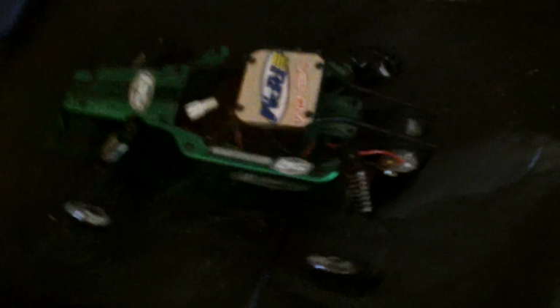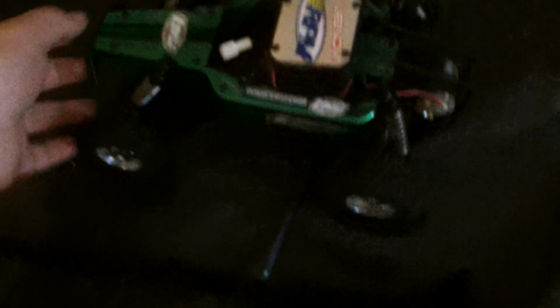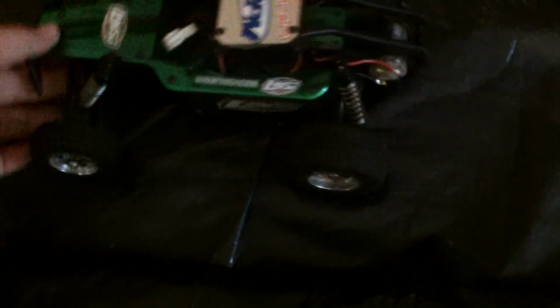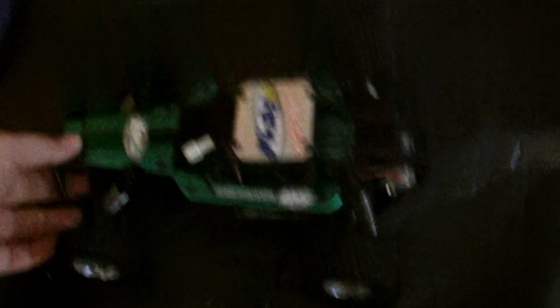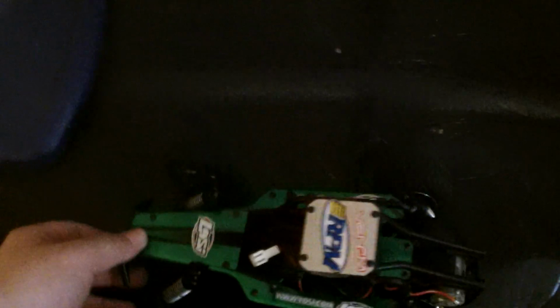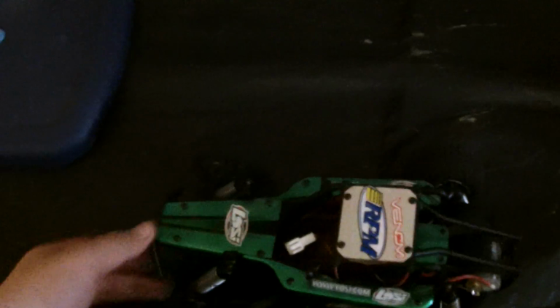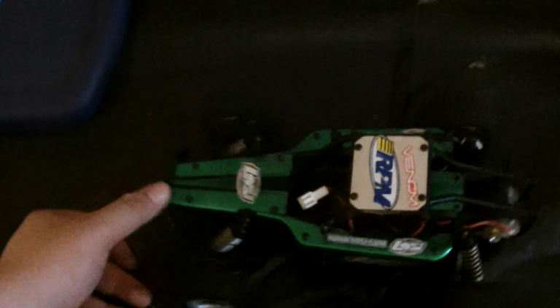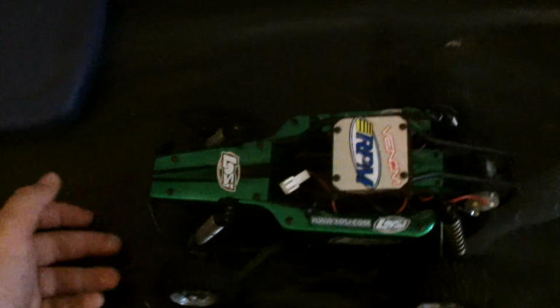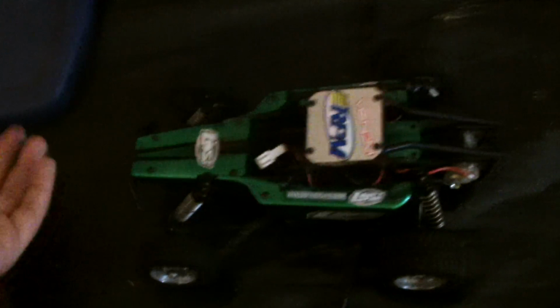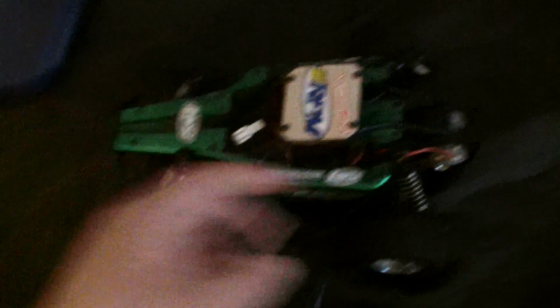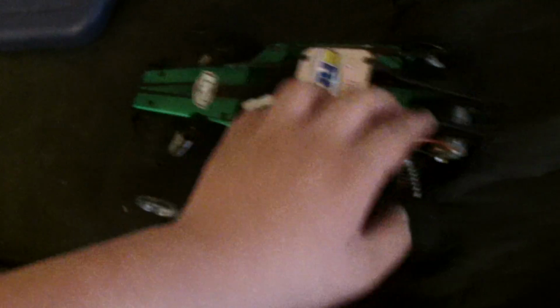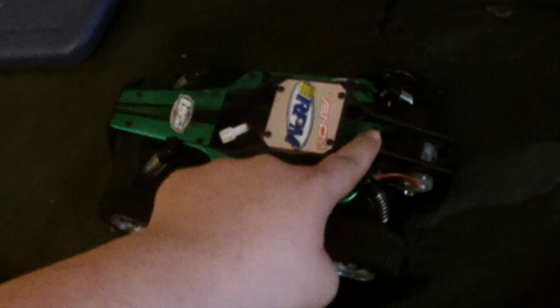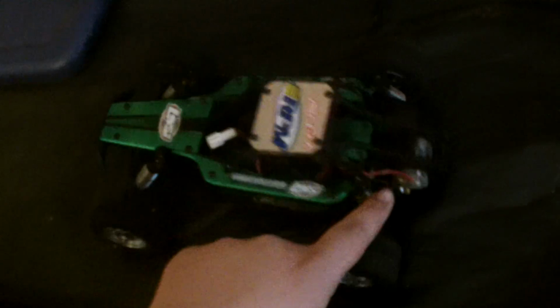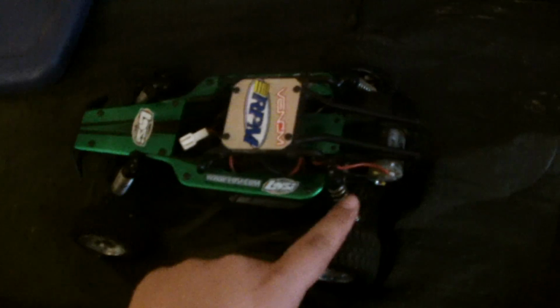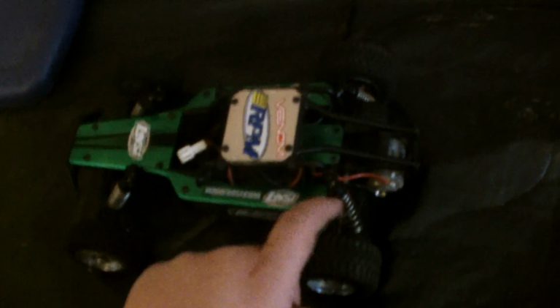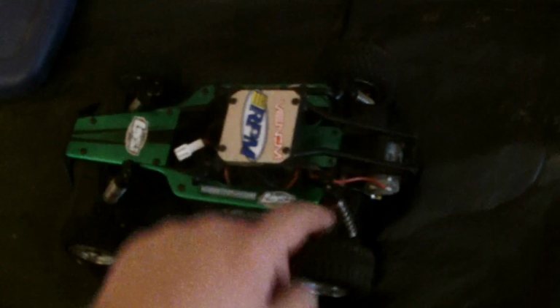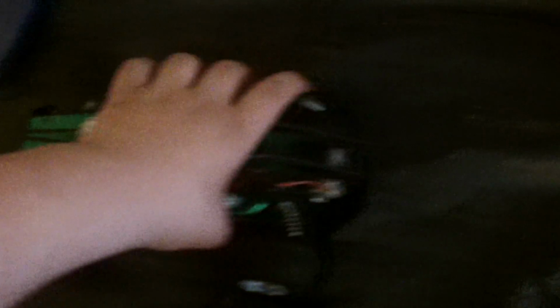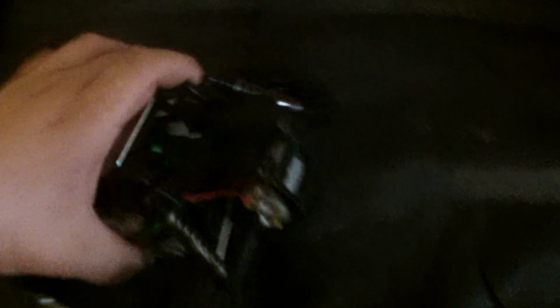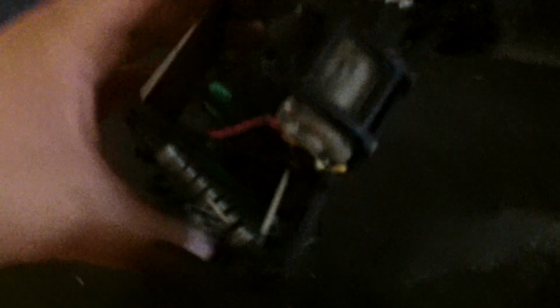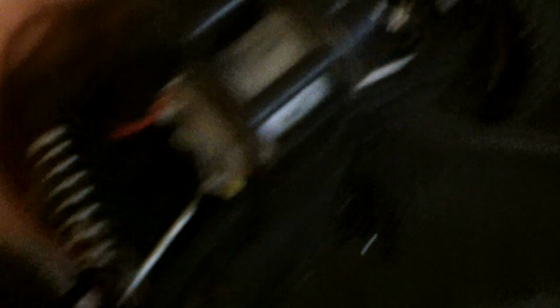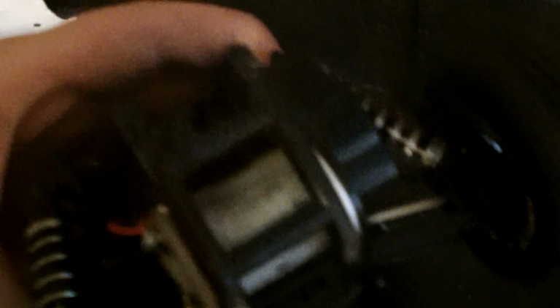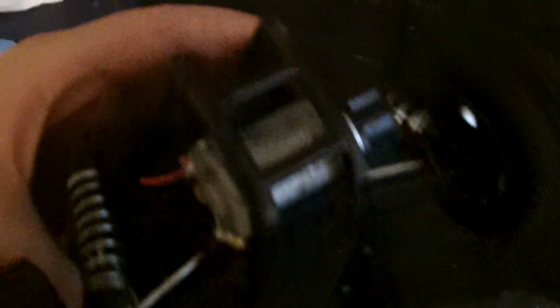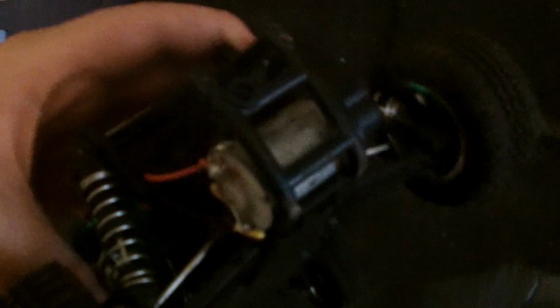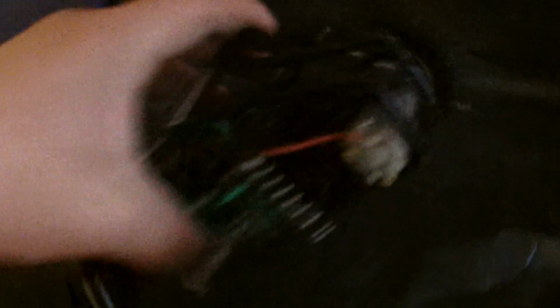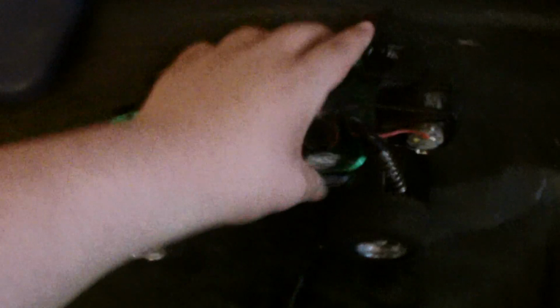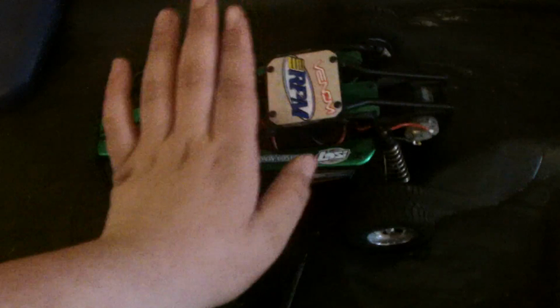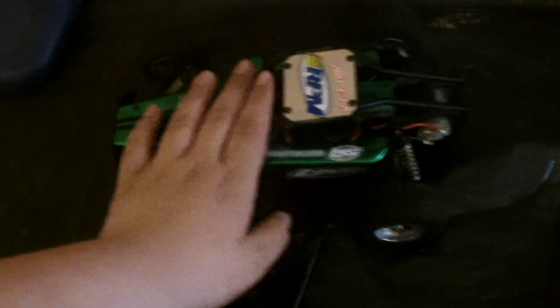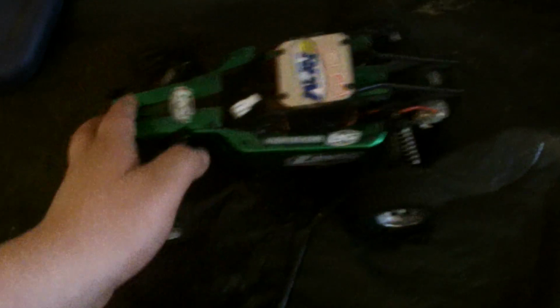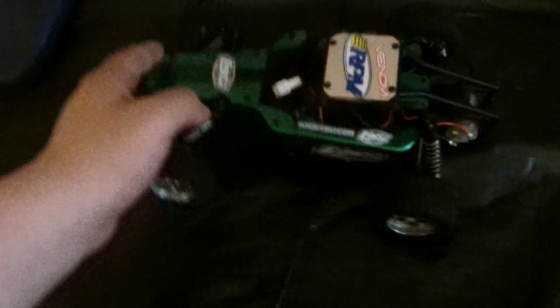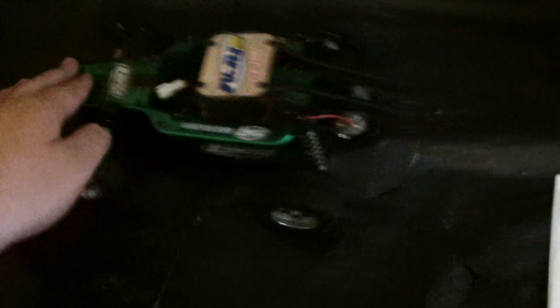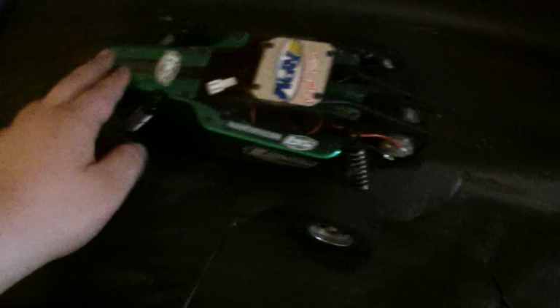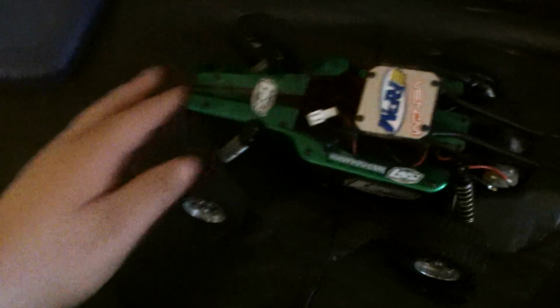Obviously, it's not waterproof, so you can't take it through a lot. But I'm getting upgraded rear shocks. And I'm getting a brushless motor for this. I'm going to tell you guys right now, it's $150.